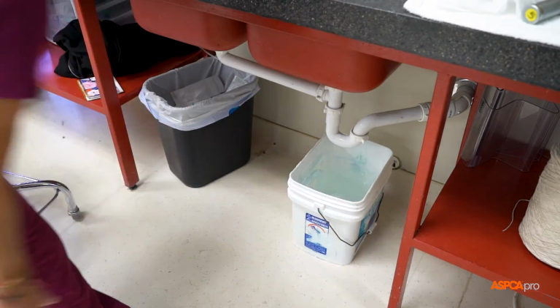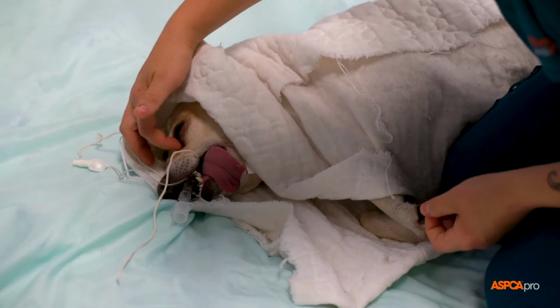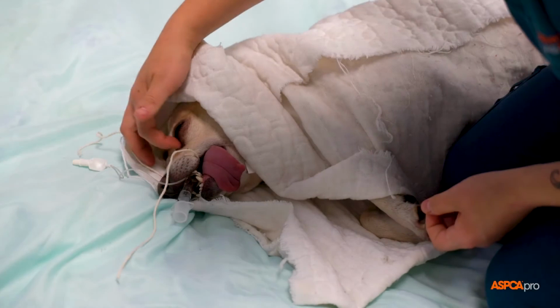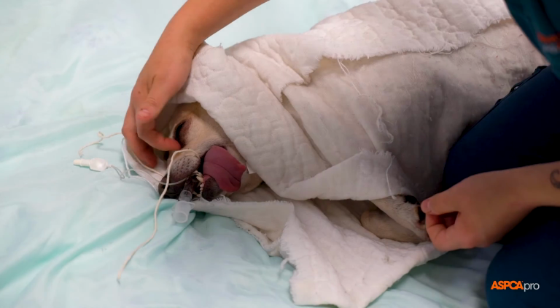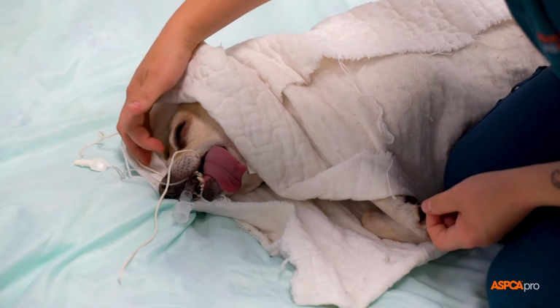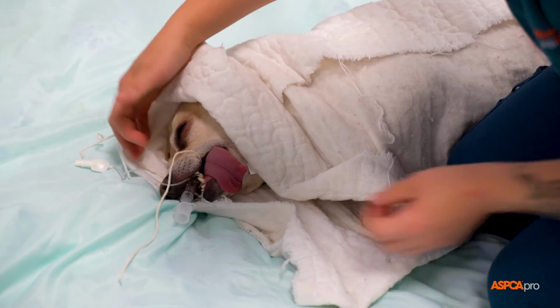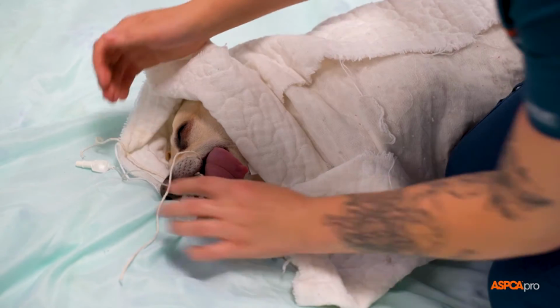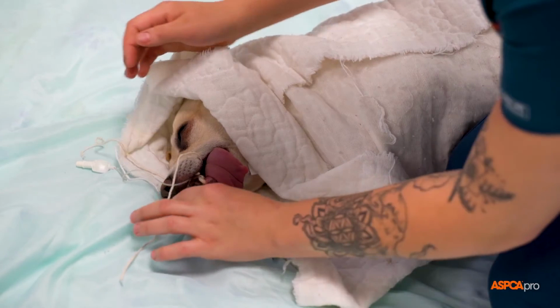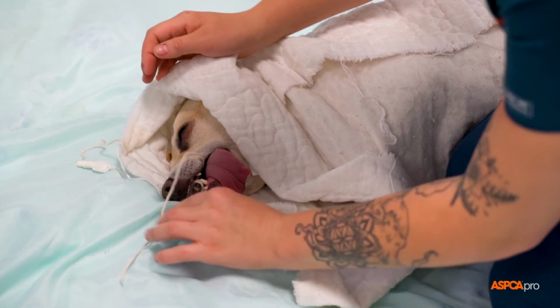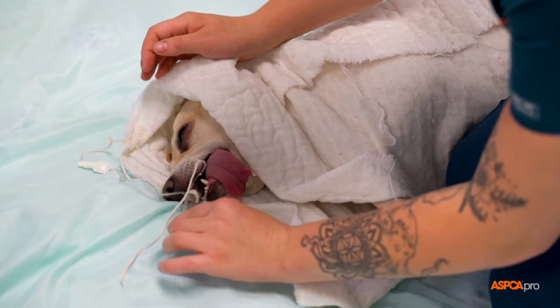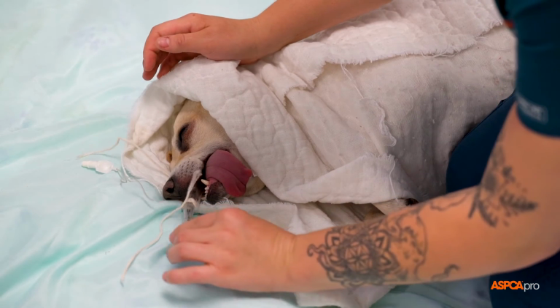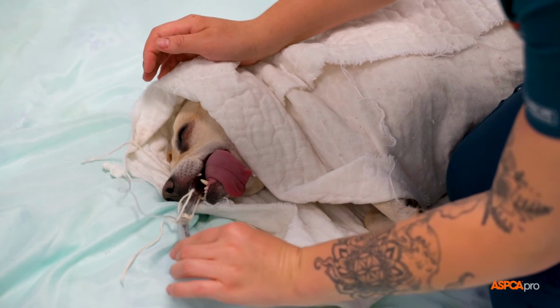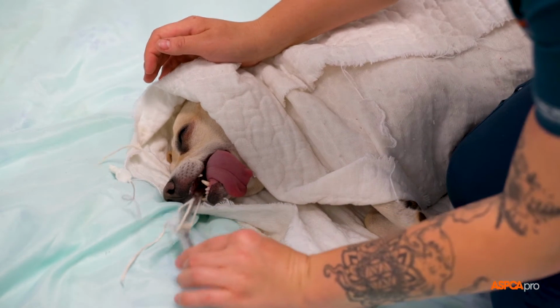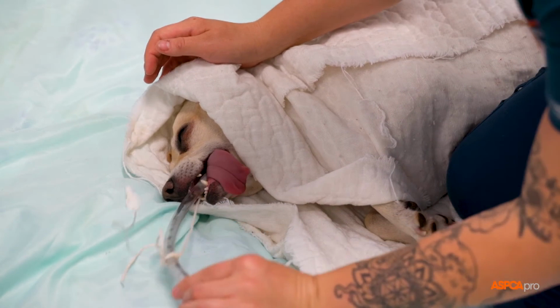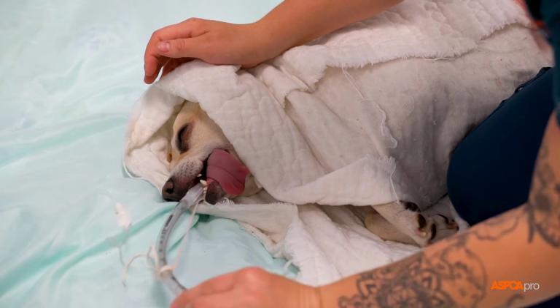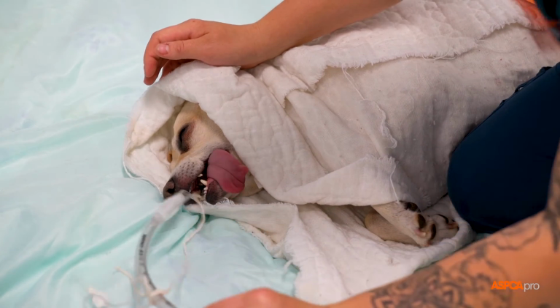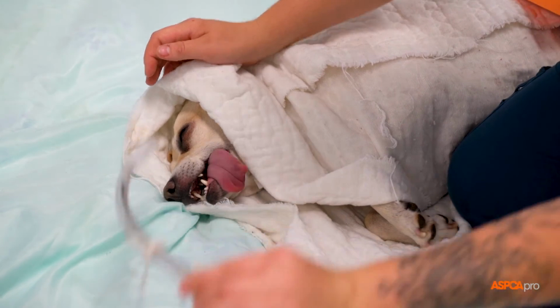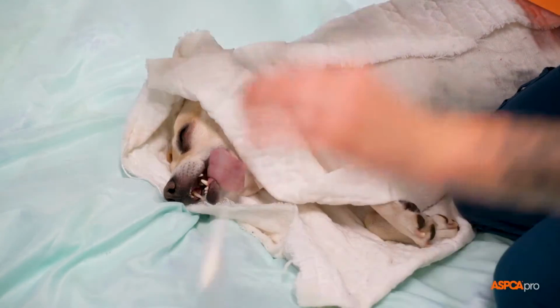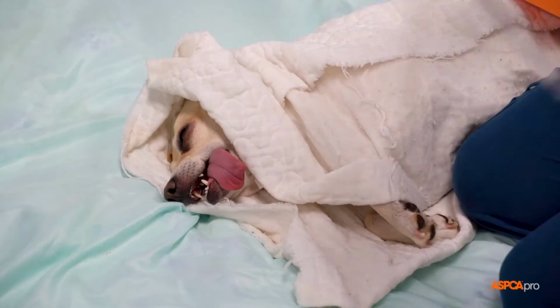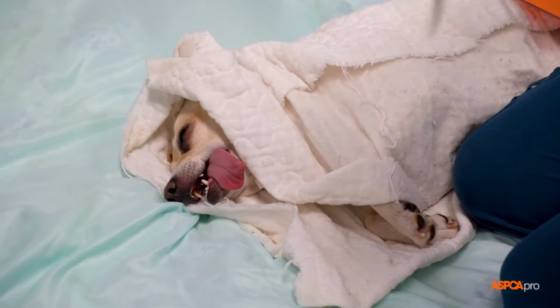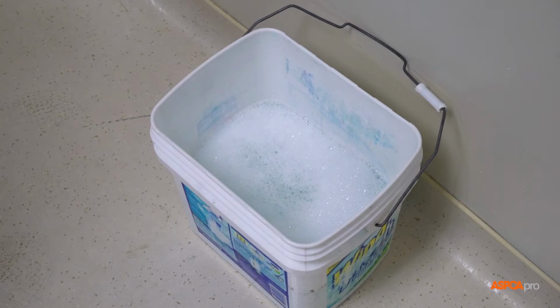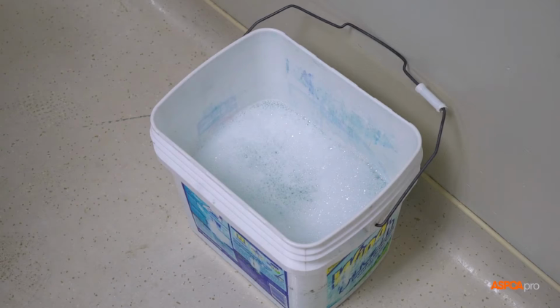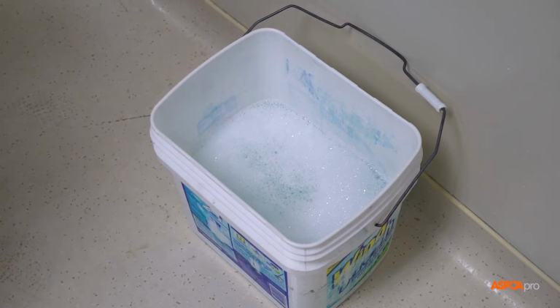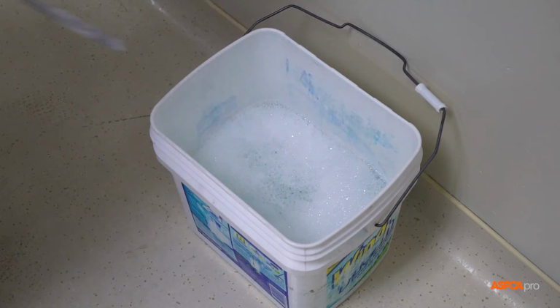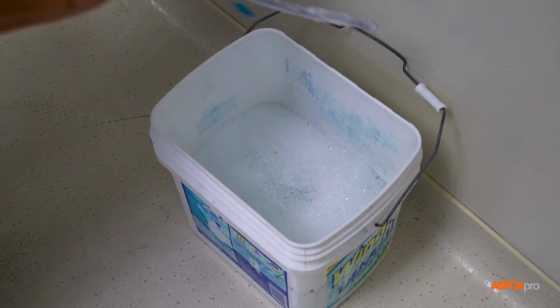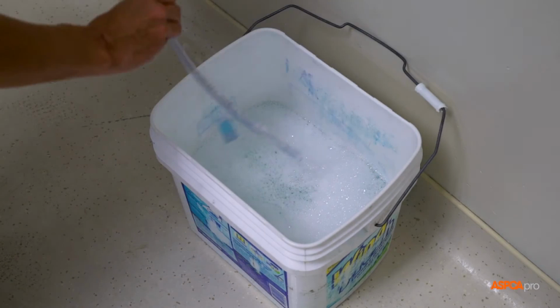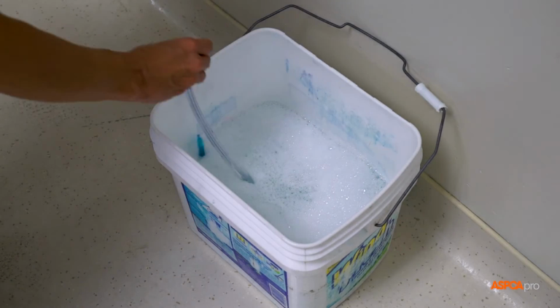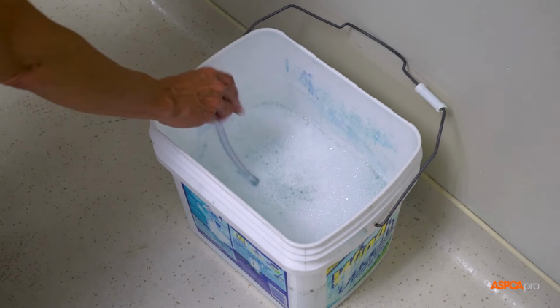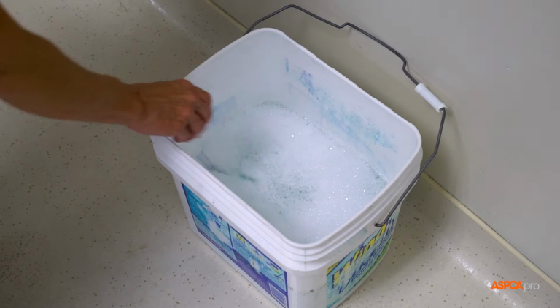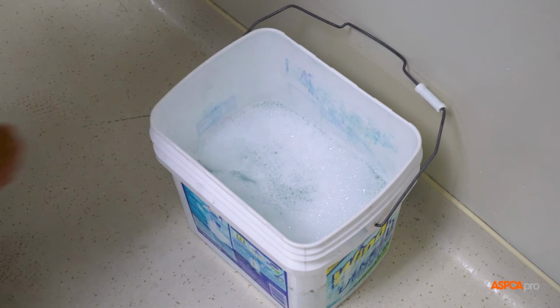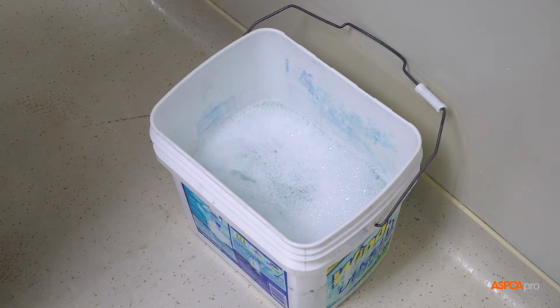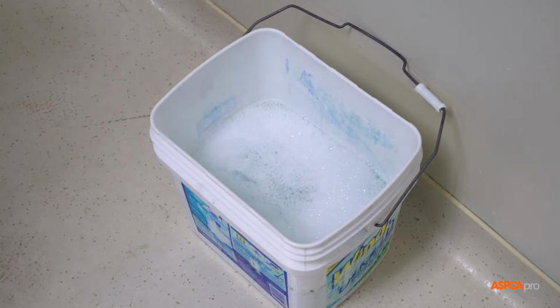As patients are extubated, place their used endotracheal tubes in the soapy water recovery bucket to soak until there is time to clean all of them together.